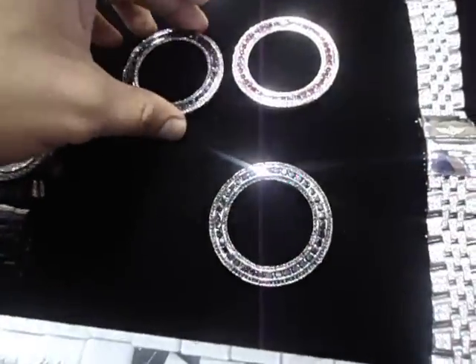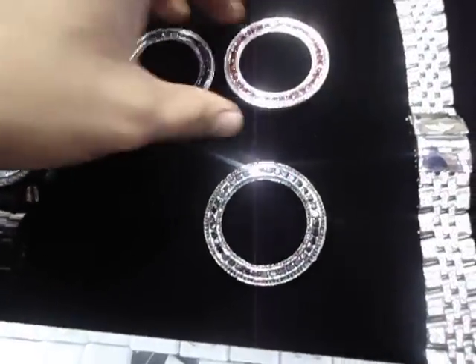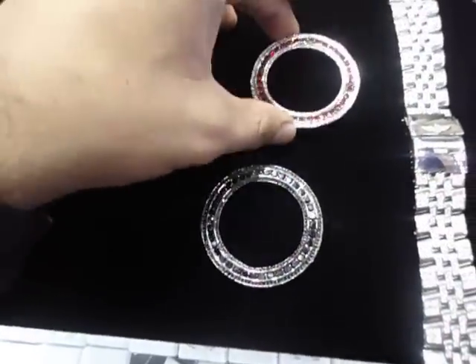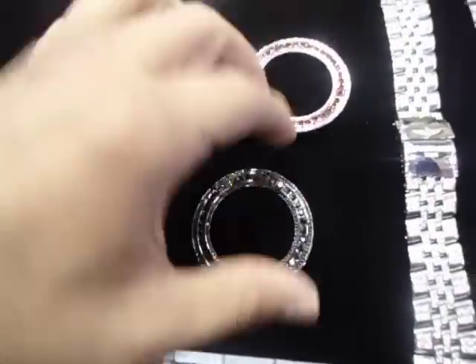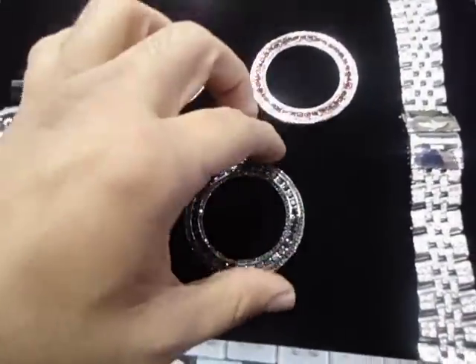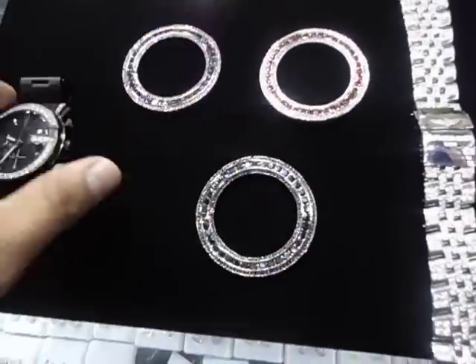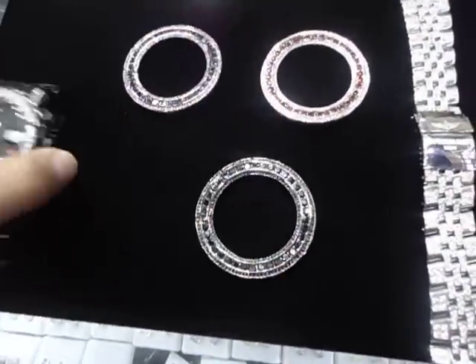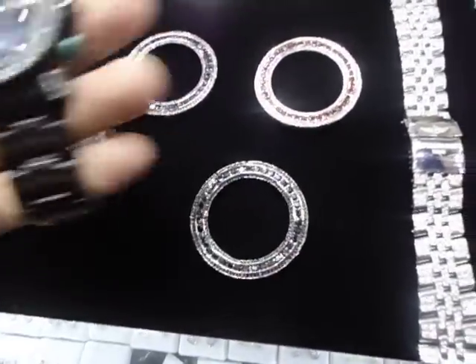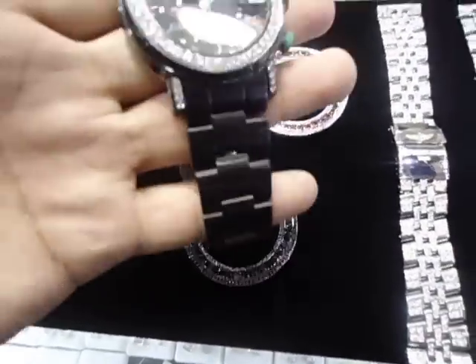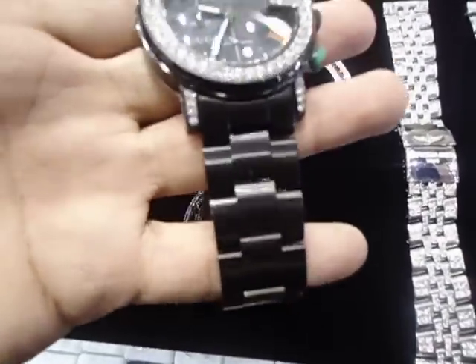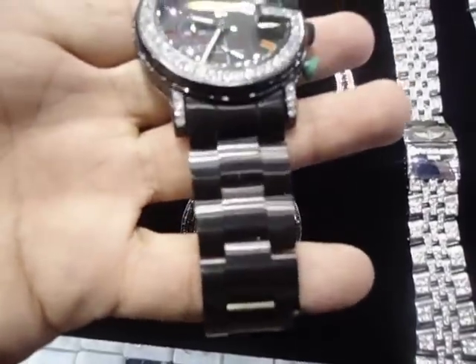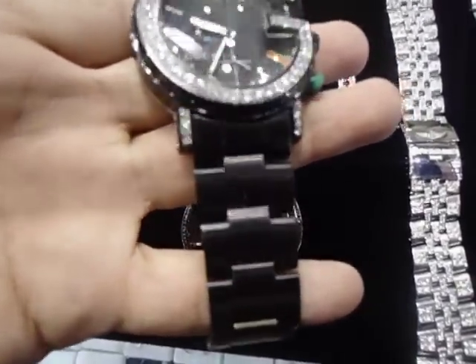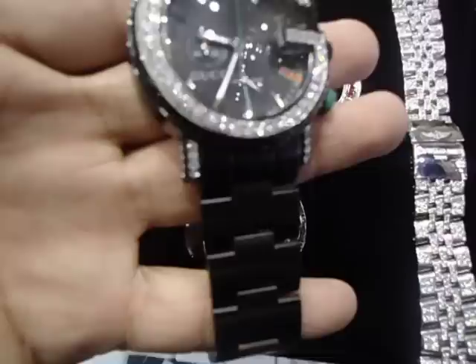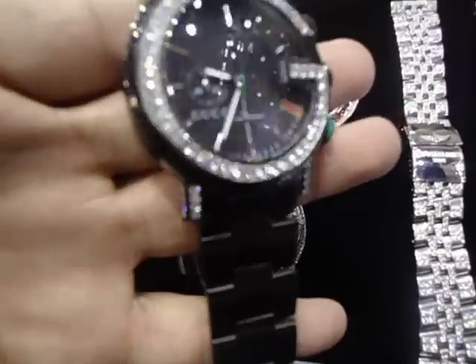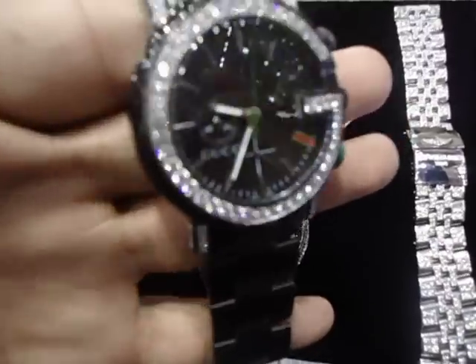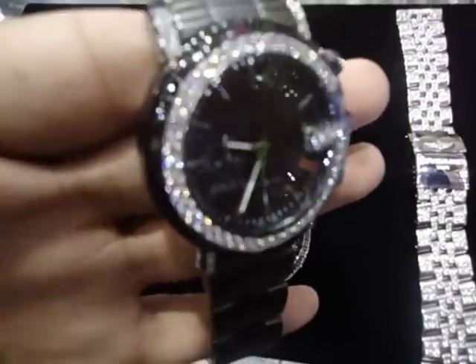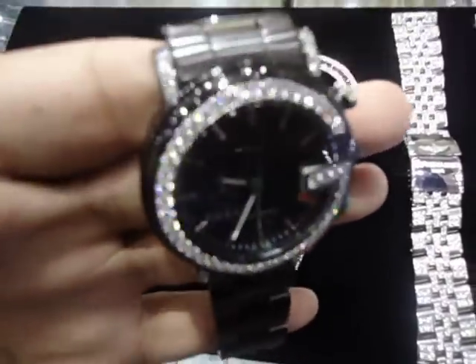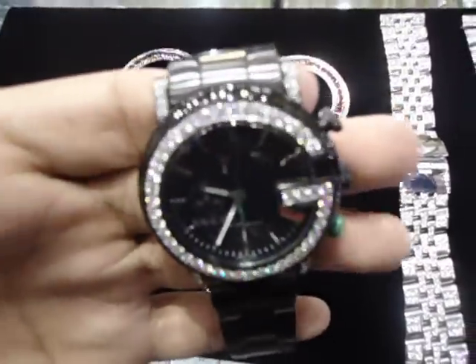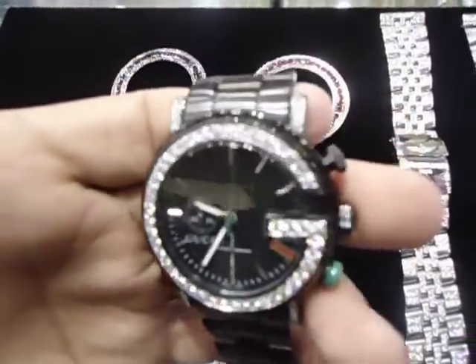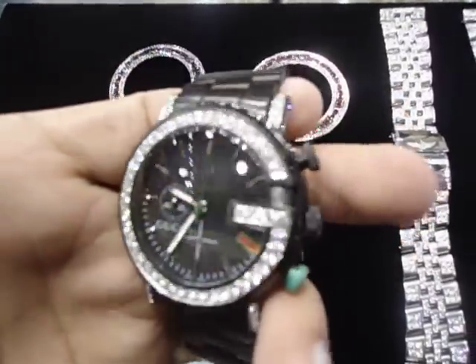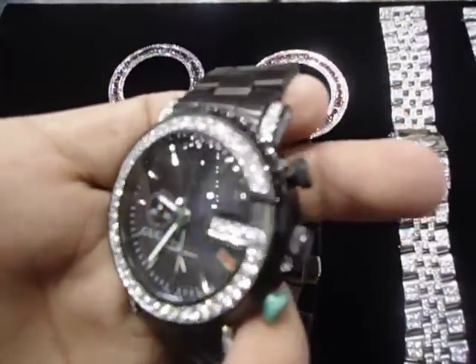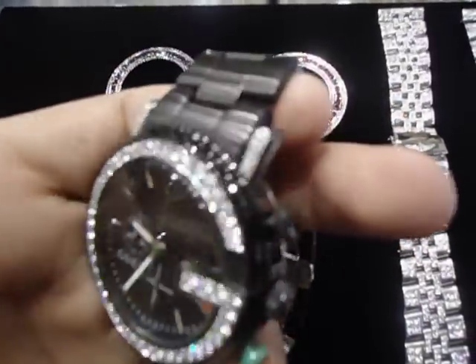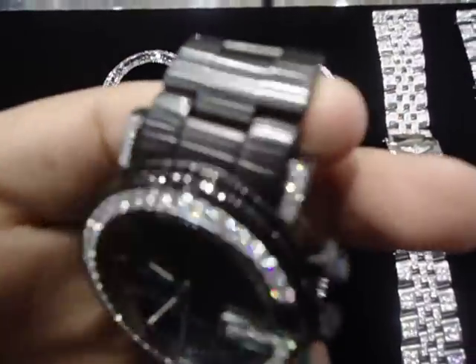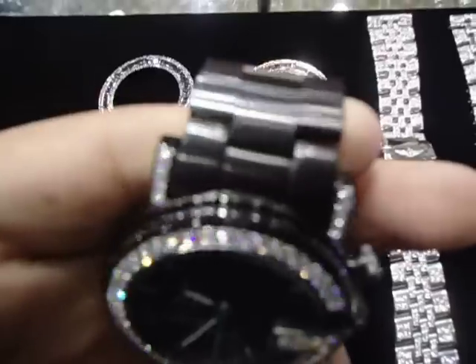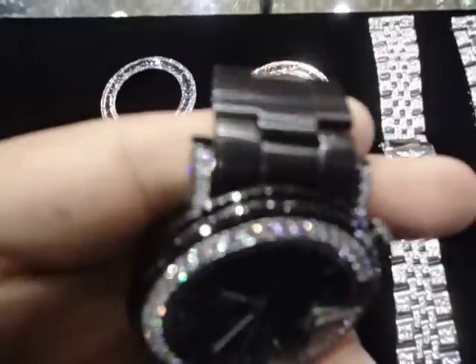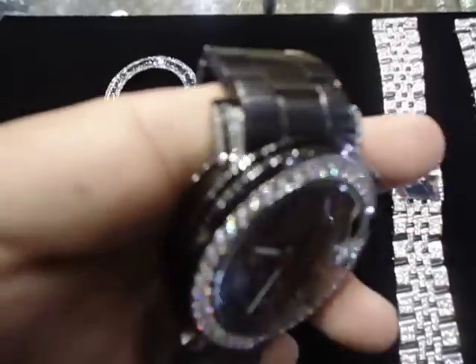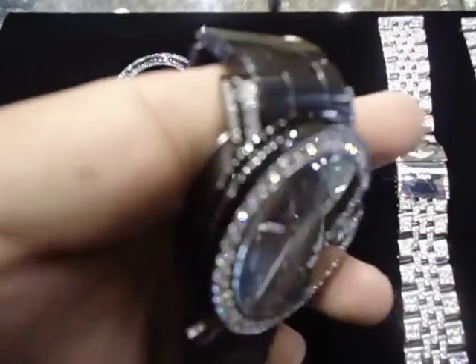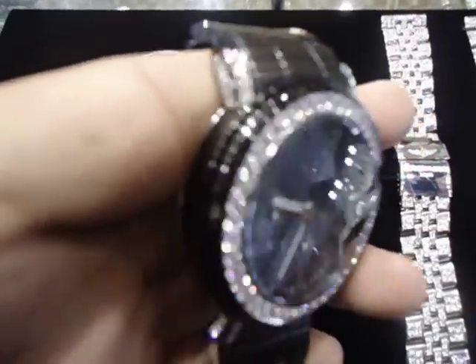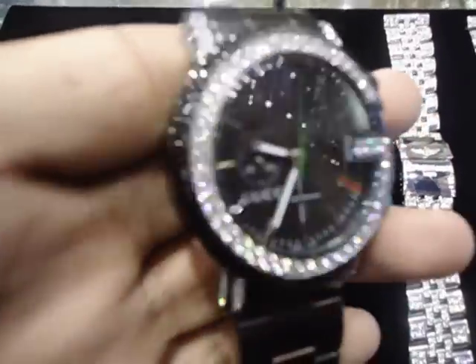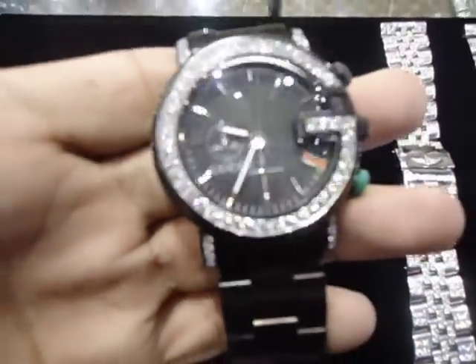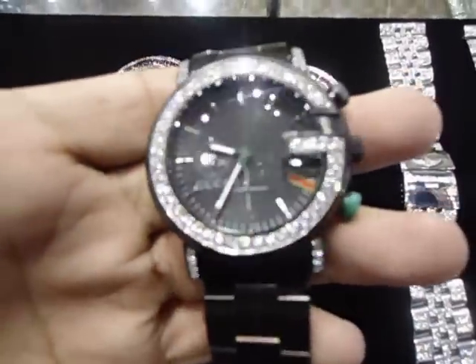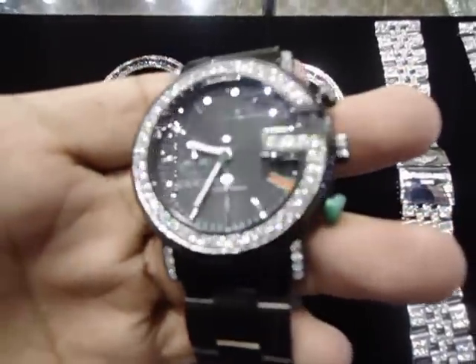Somebody sent his Gucci watch and we iced it out for him. You can send your watch and we can make it look like this — all lab diamond, handset.